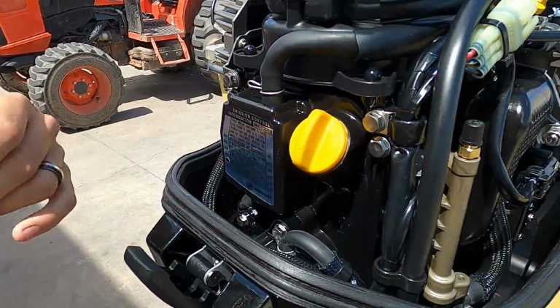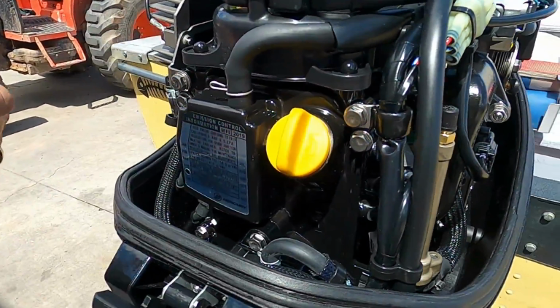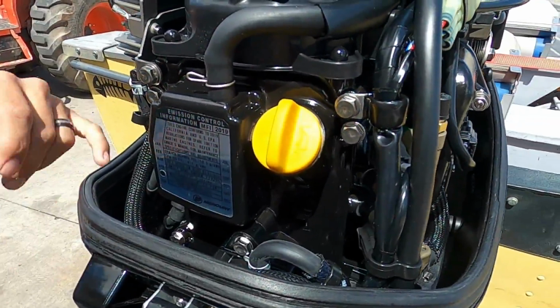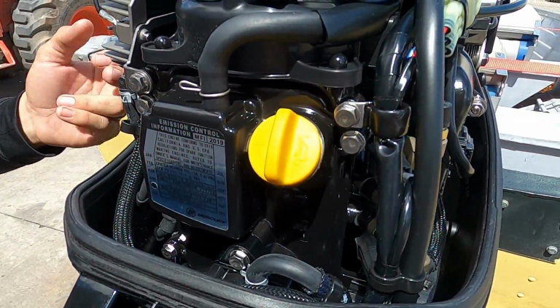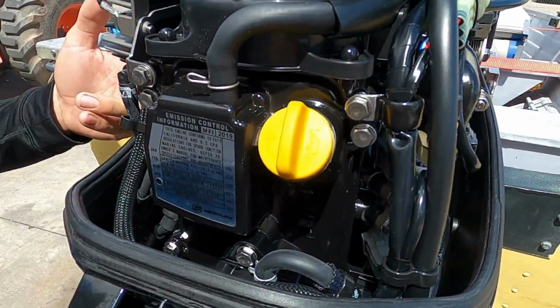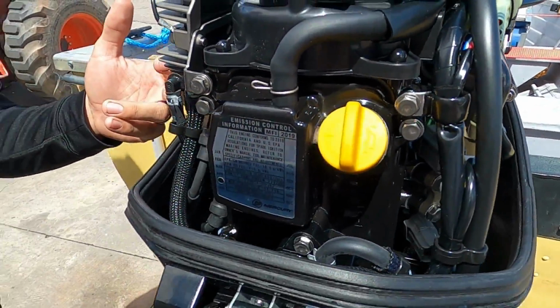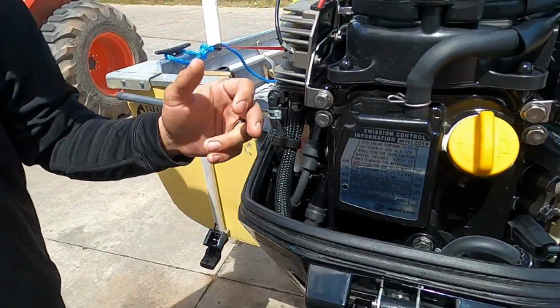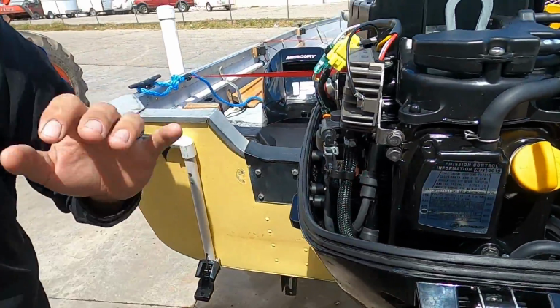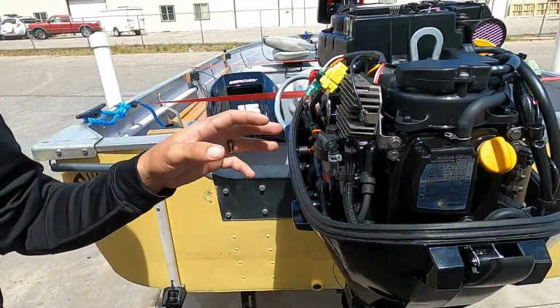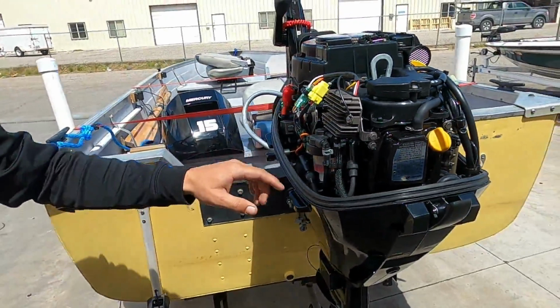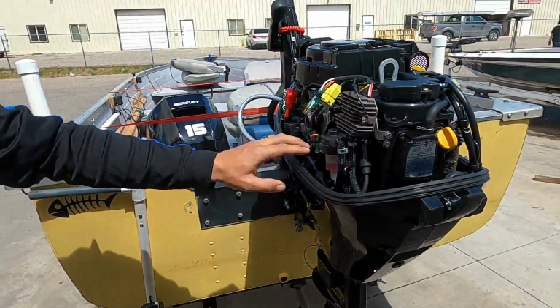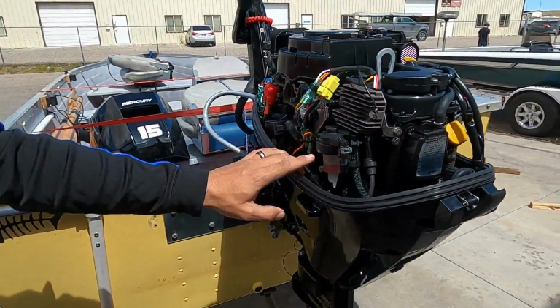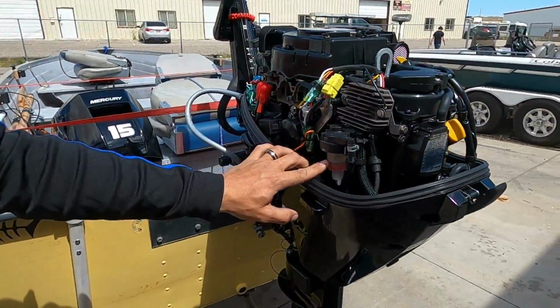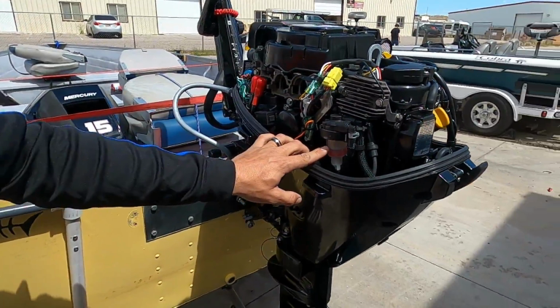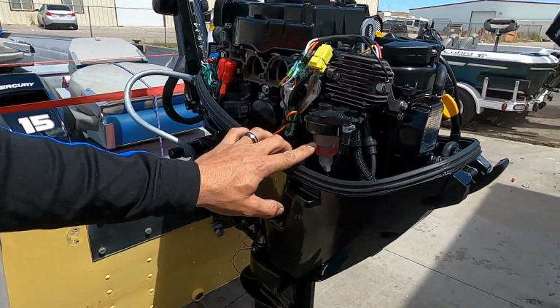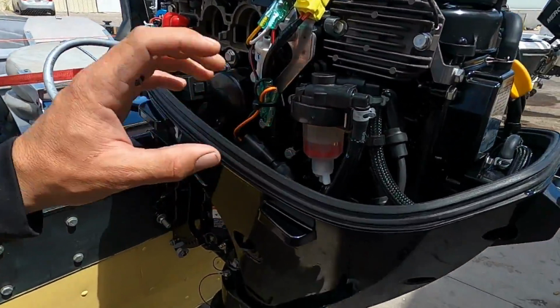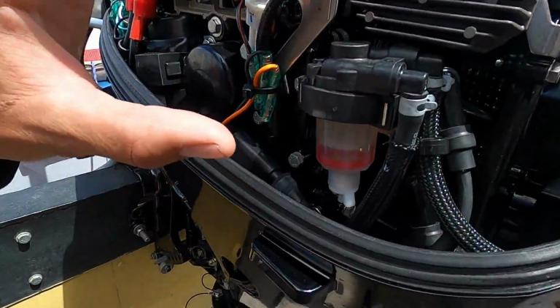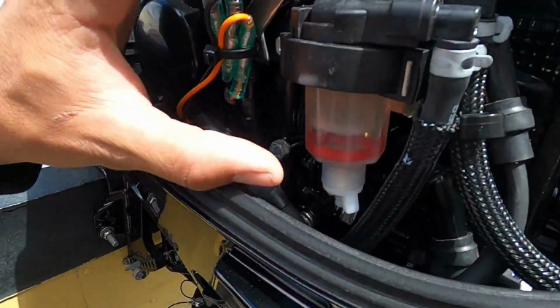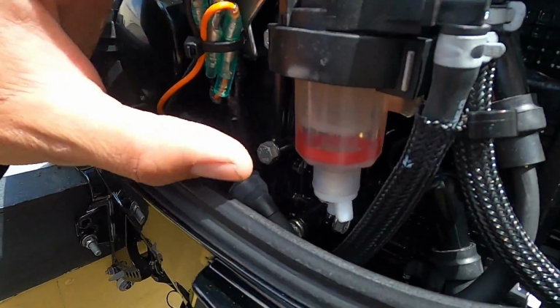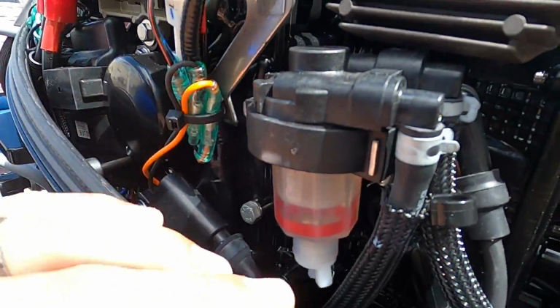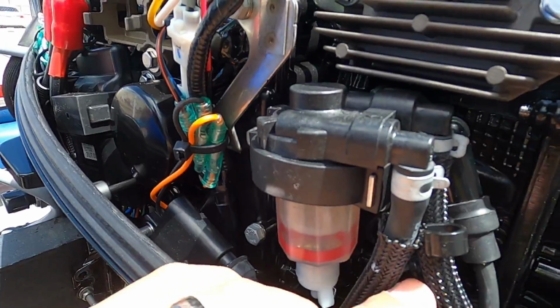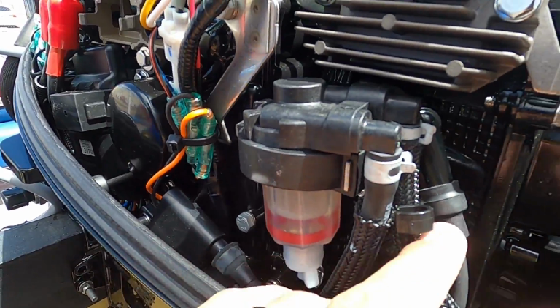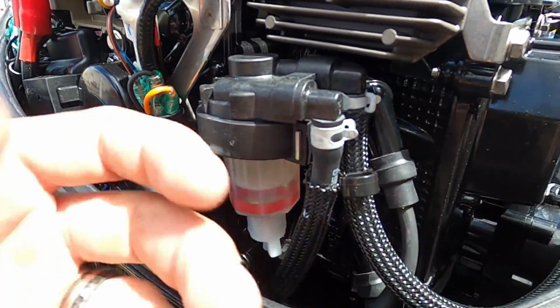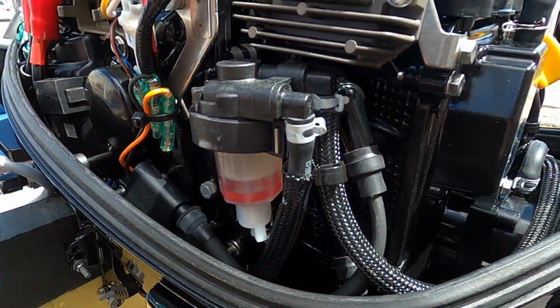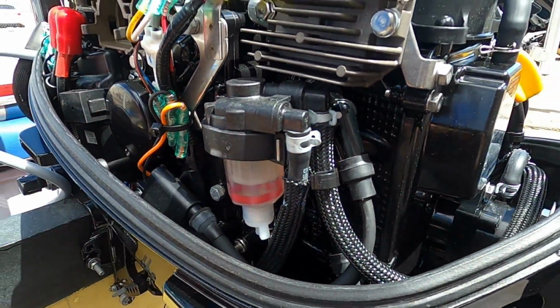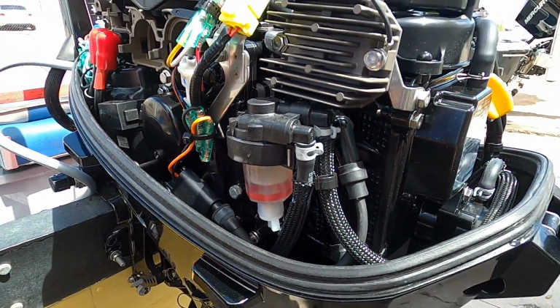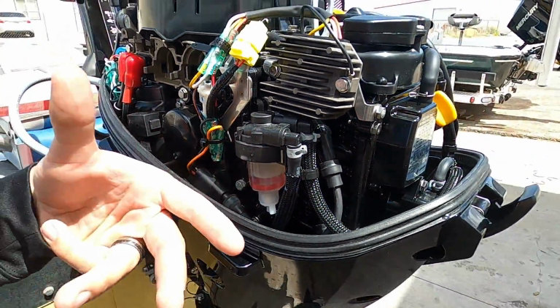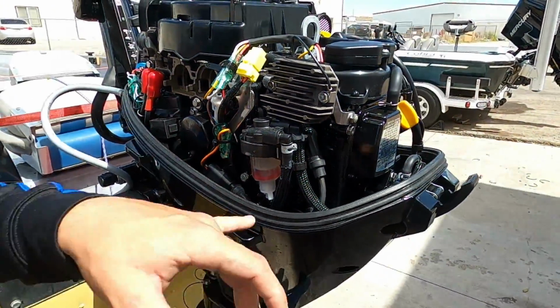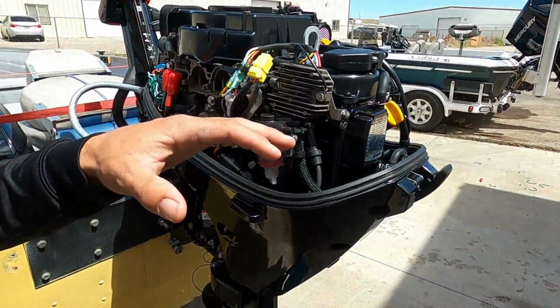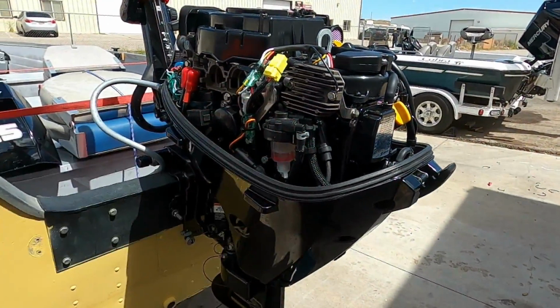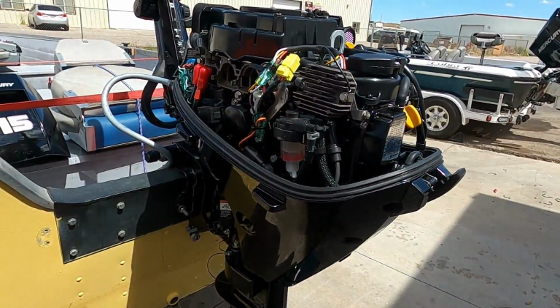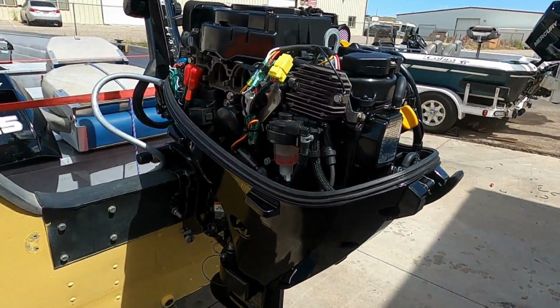Your fuel filter is going to be on the port side of the boat. When servicing your fuel filter you don't want to do just the element on the inside — you actually want to do the entire fuel filter by removing both of these hoses and pulling the fuel filter off. The new one goes on, then the hoses come back on.